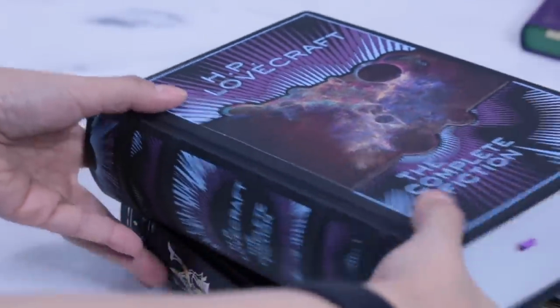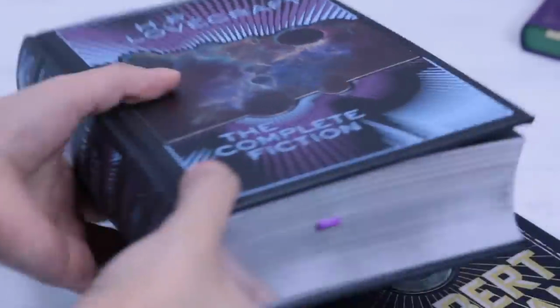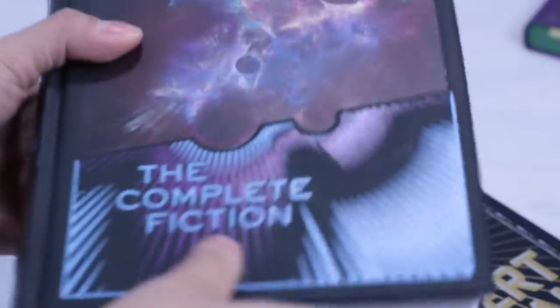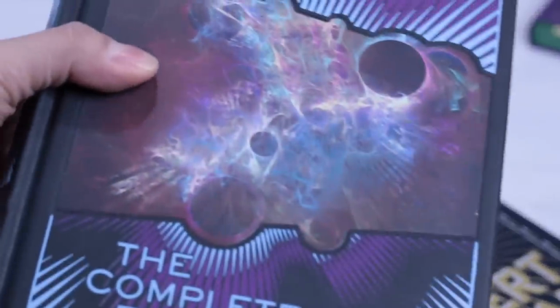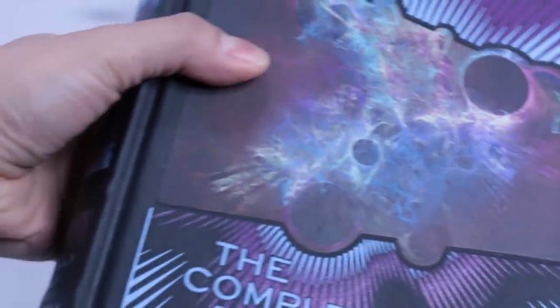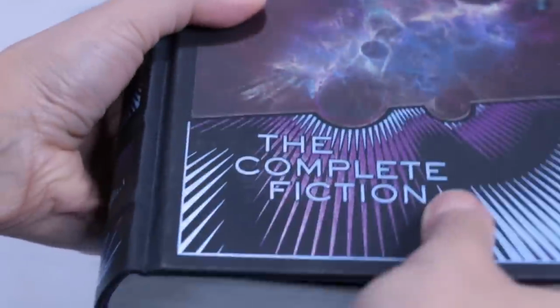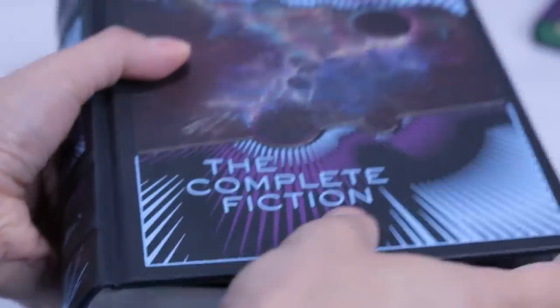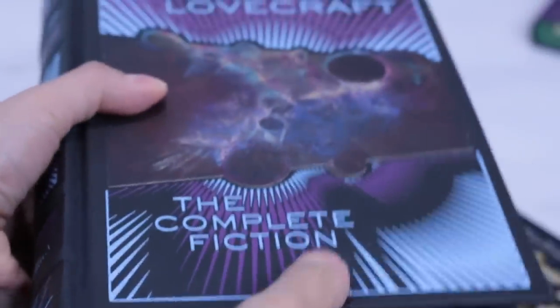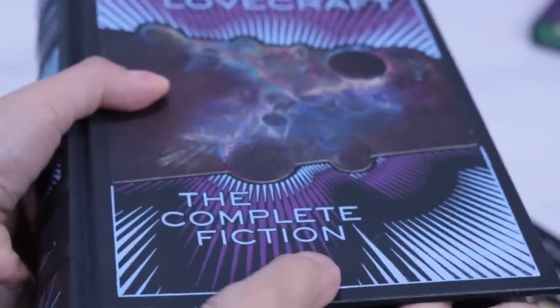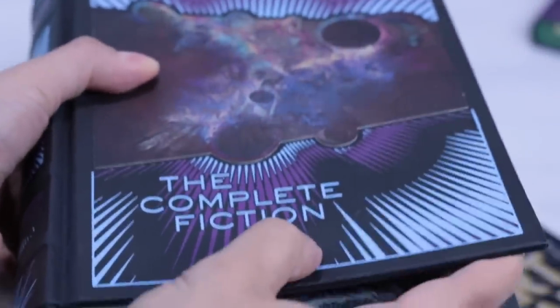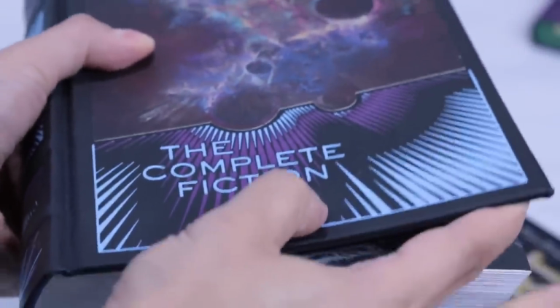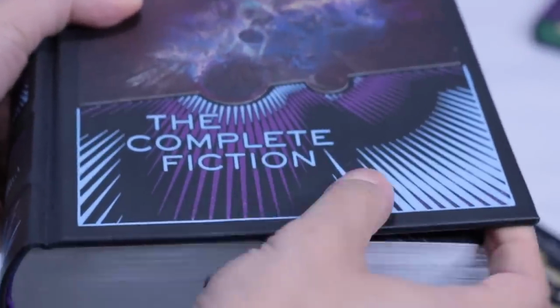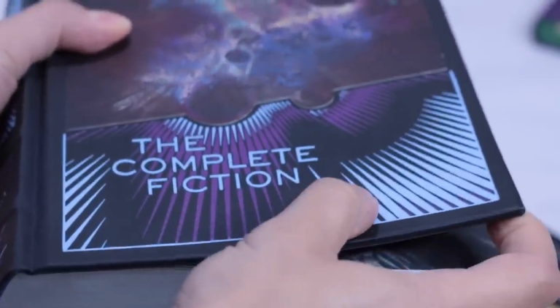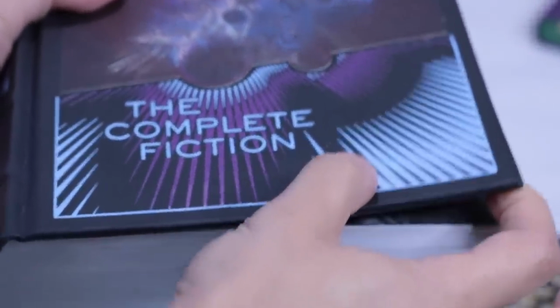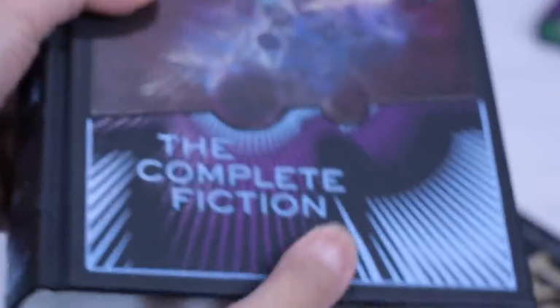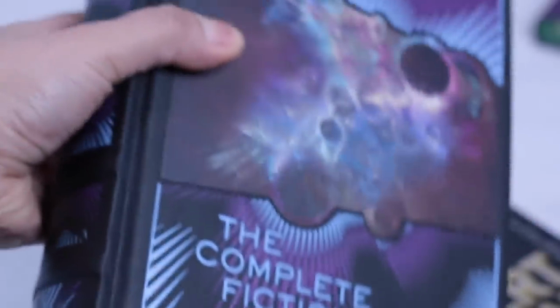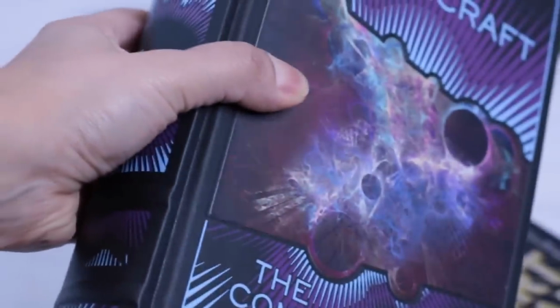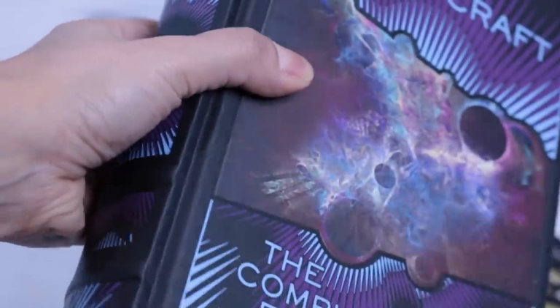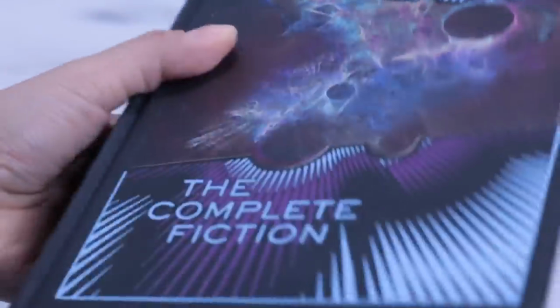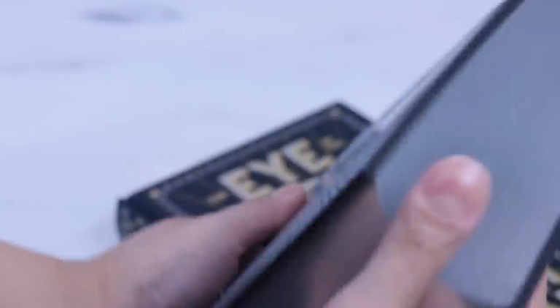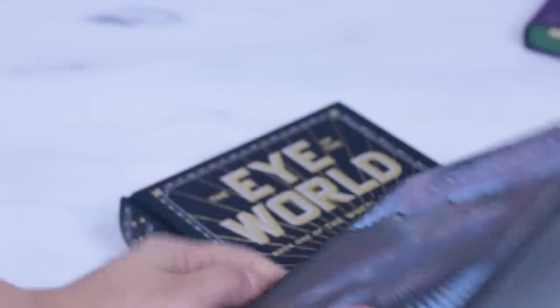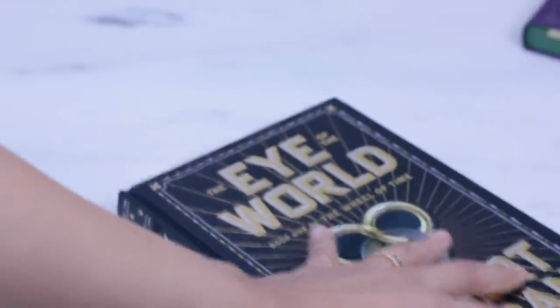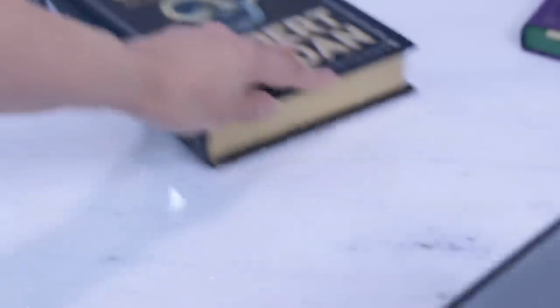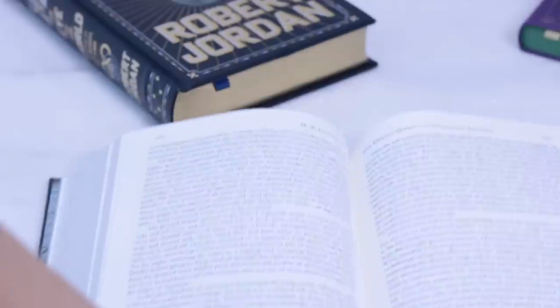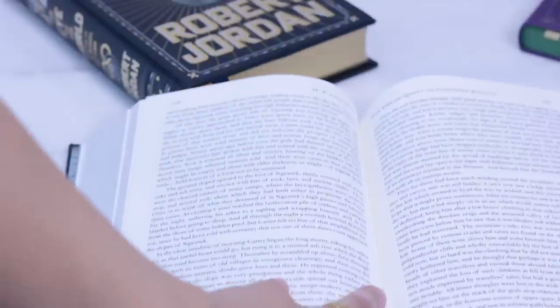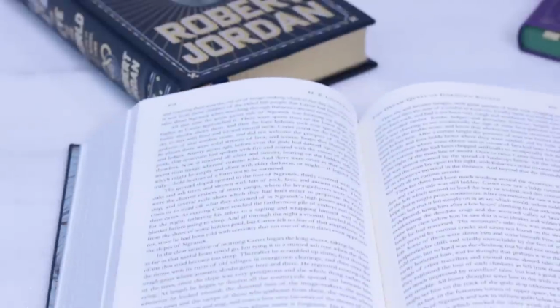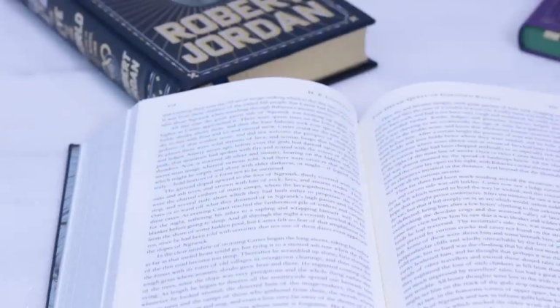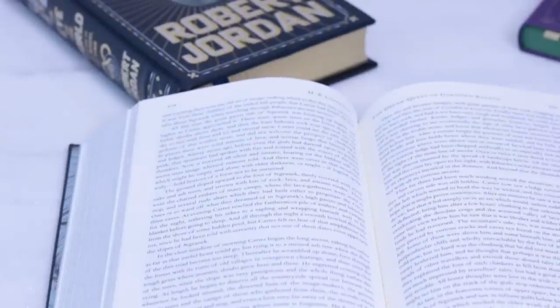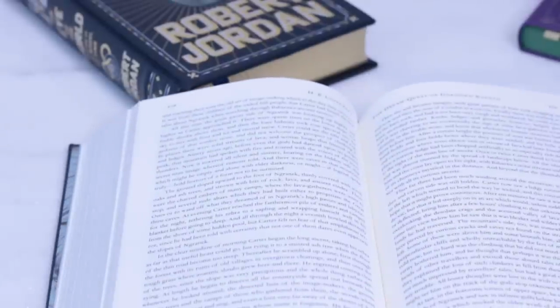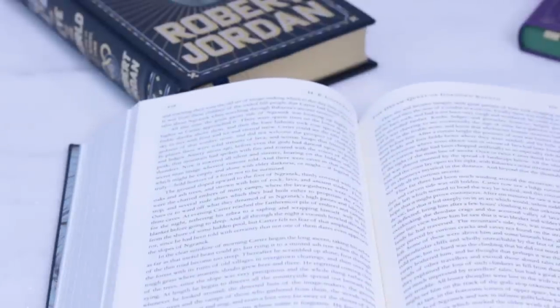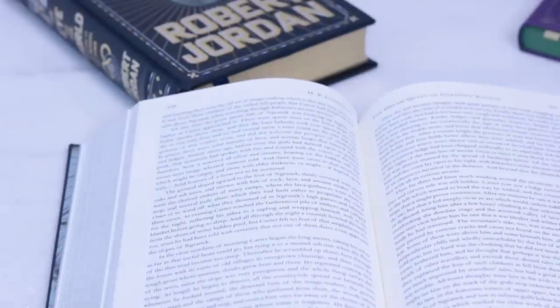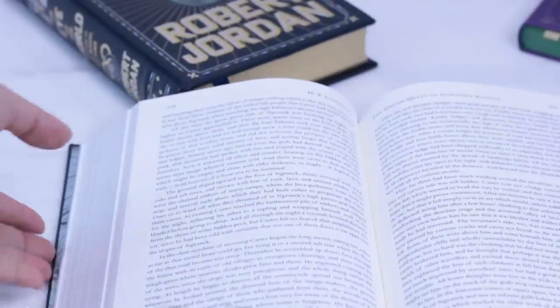Let's talk about the leather-bound collectible classics. They are hardcovers and the boards are very resistant. They have sewn binding — let's see if it can open completely flat. Yes, it does.